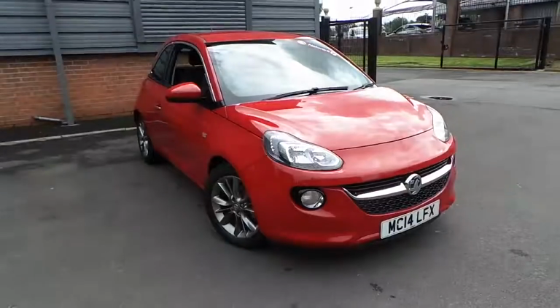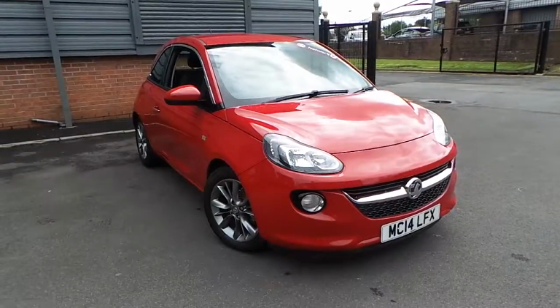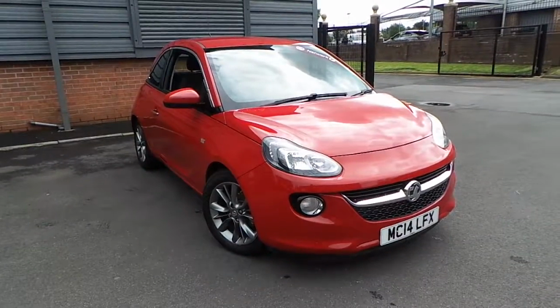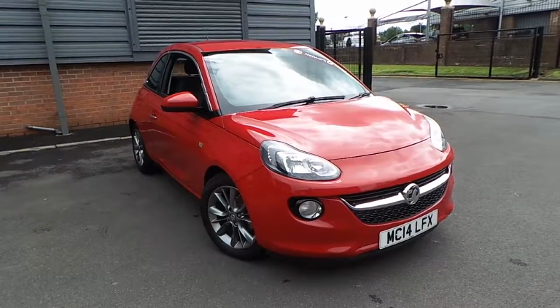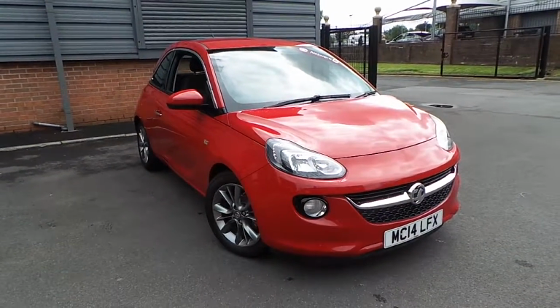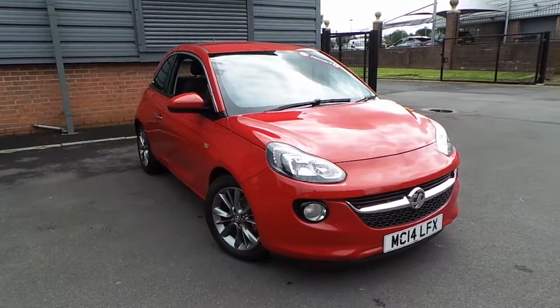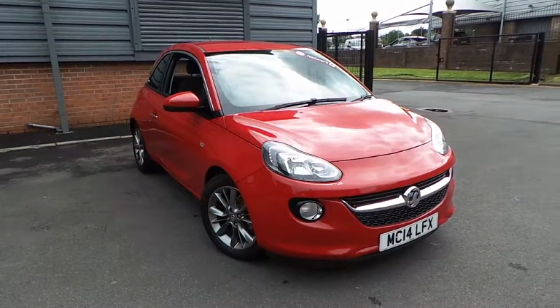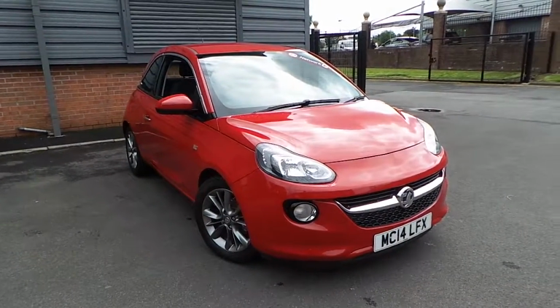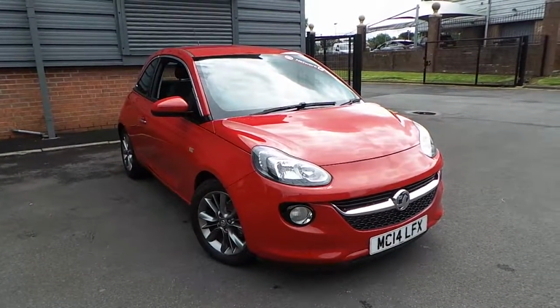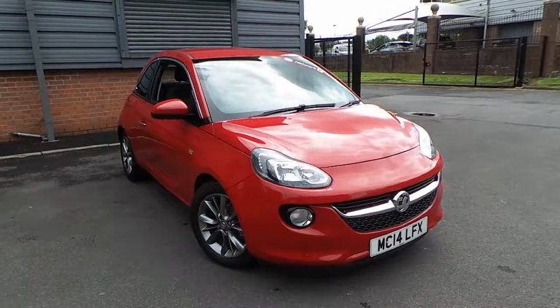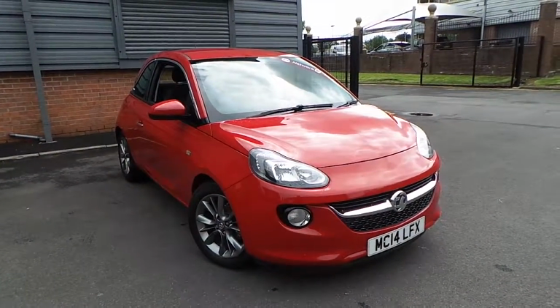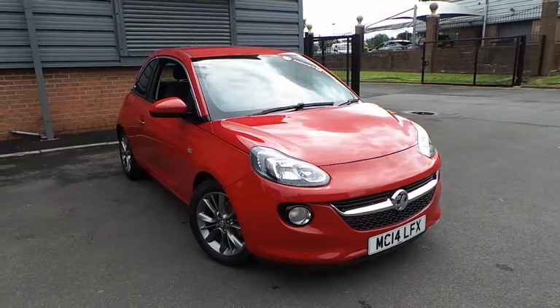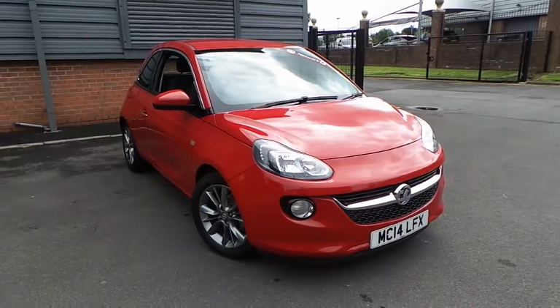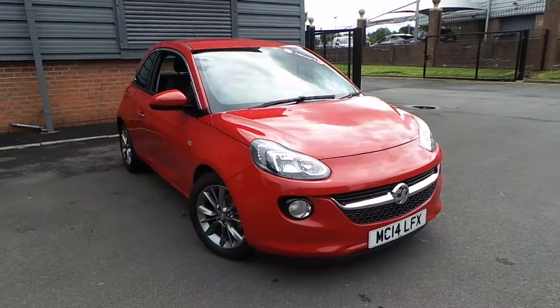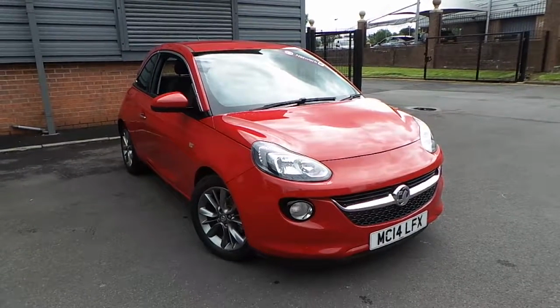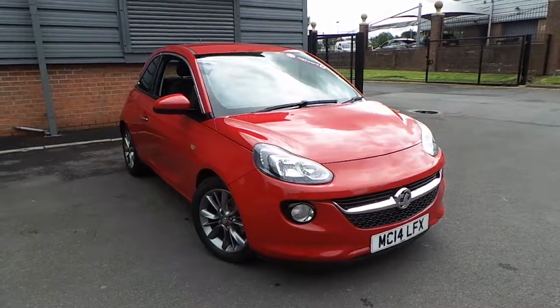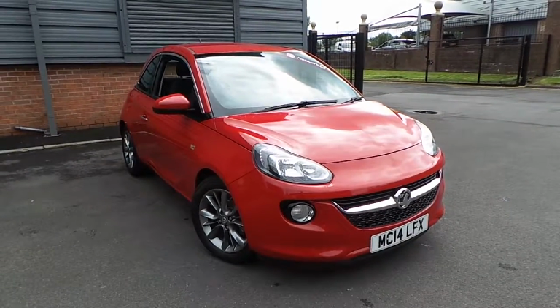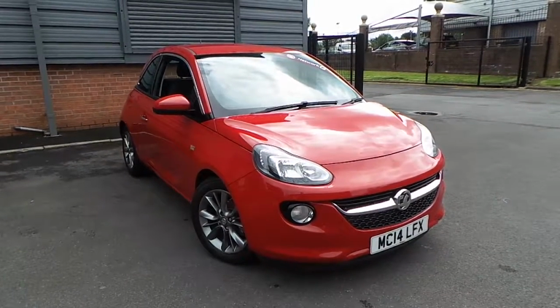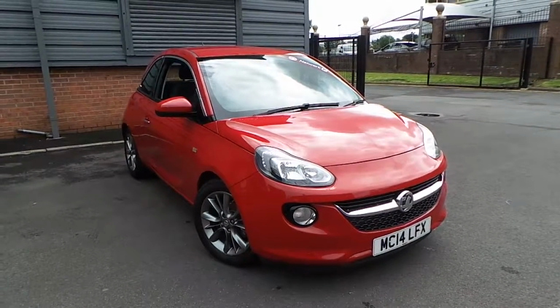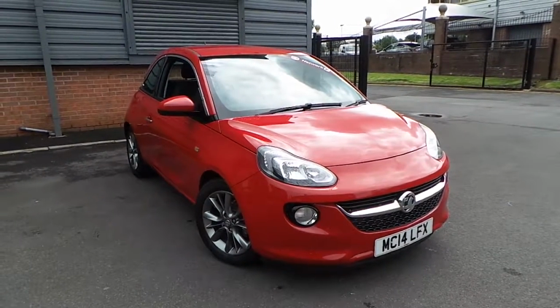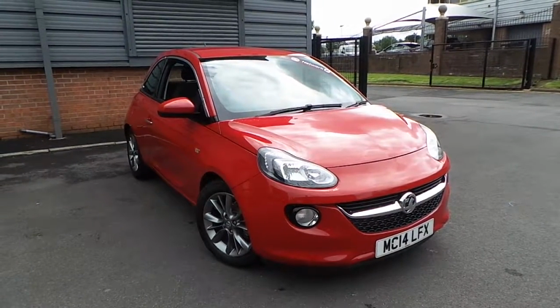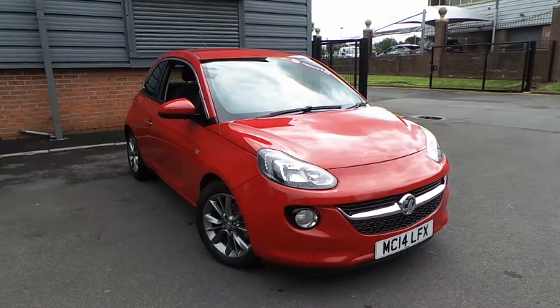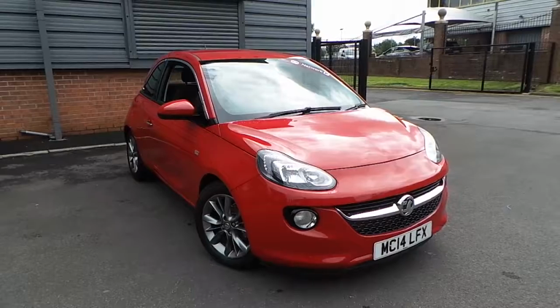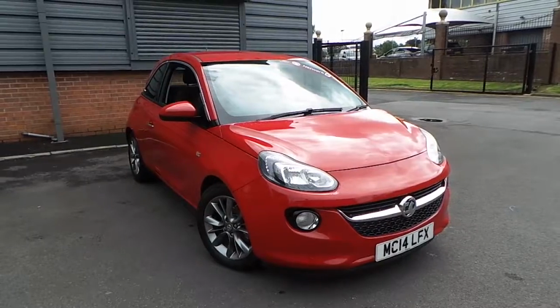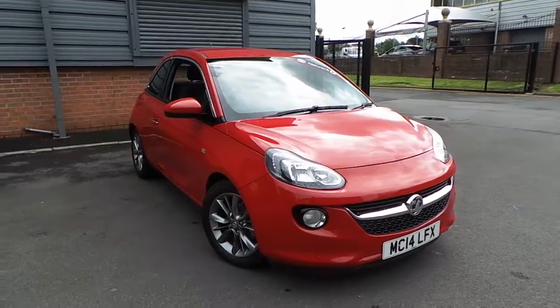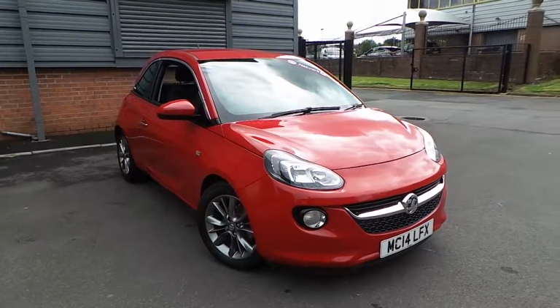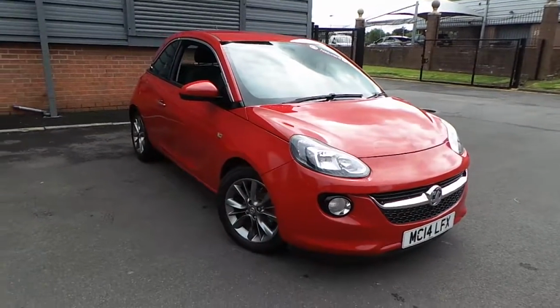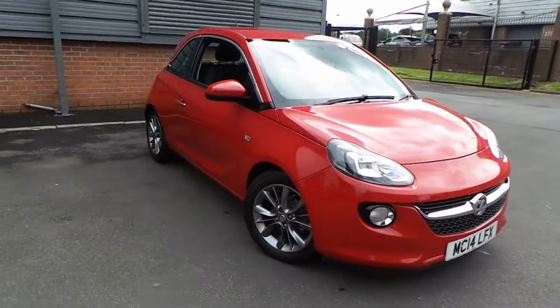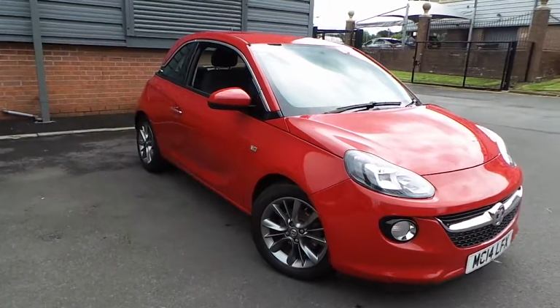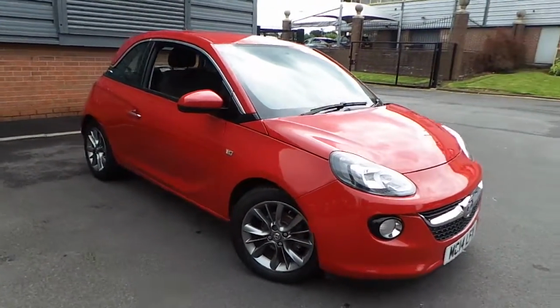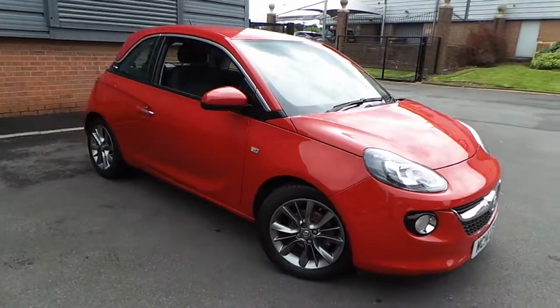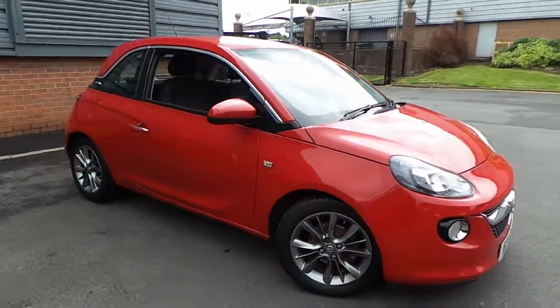Welcome to this vehicle presentation here at Pentagon Vauxhall in Rochdale. Today we have for you a 14-plate Vauxhall Adam. It's the 1.2 16-valve Jam Edition, finished in red and roll.